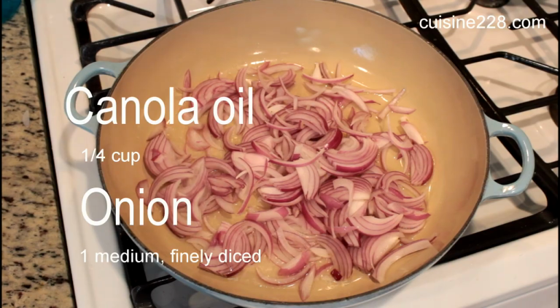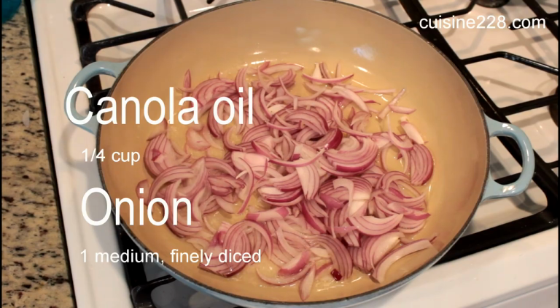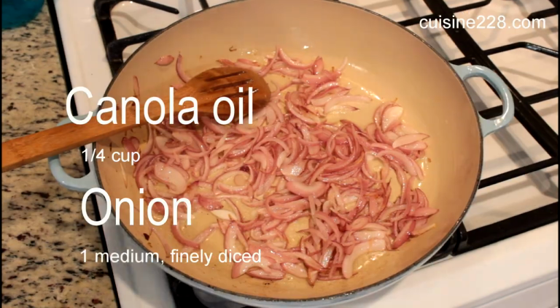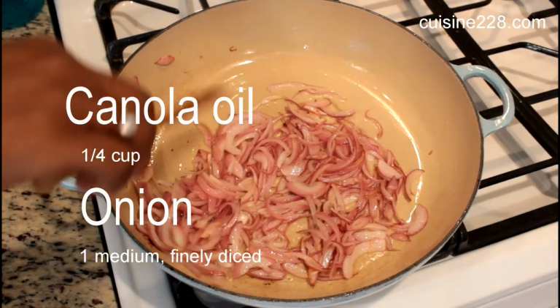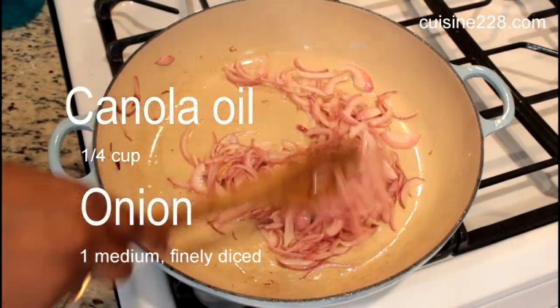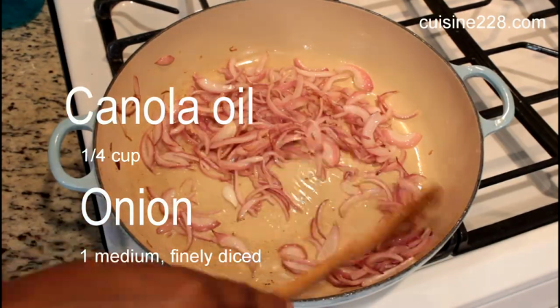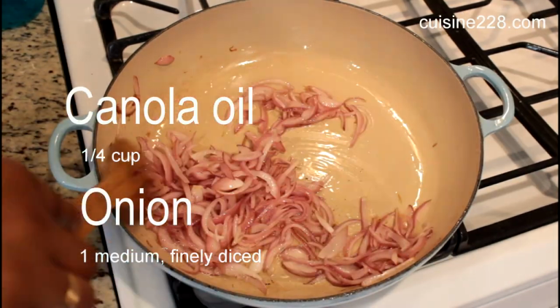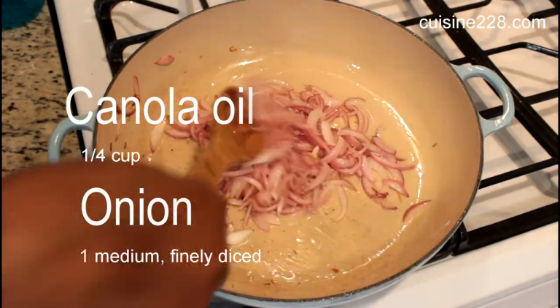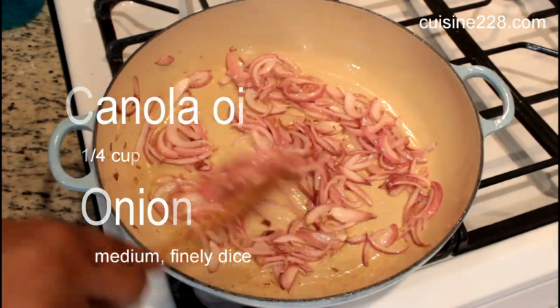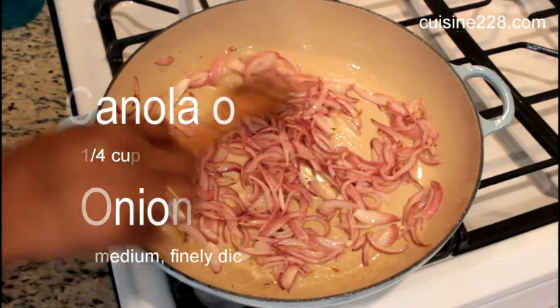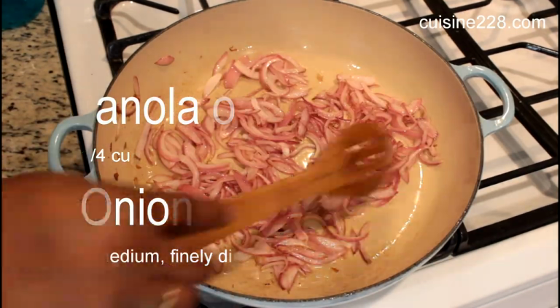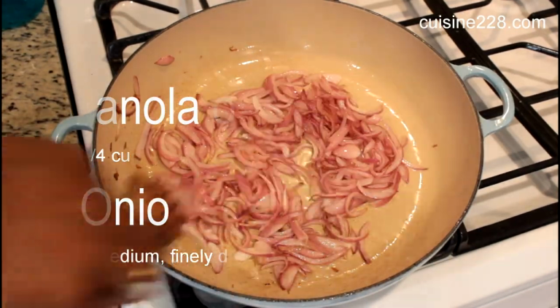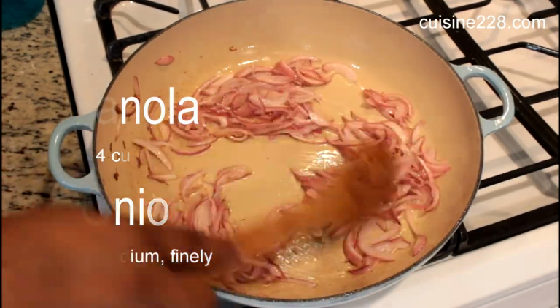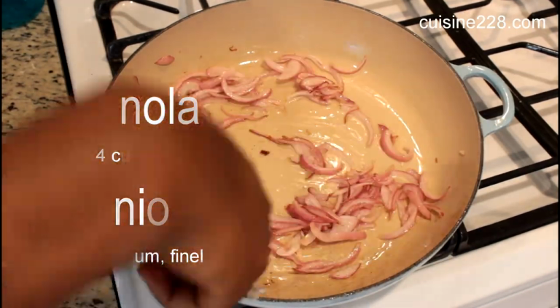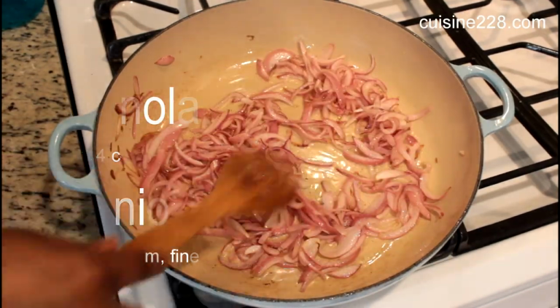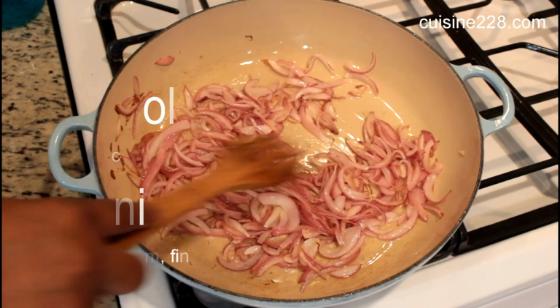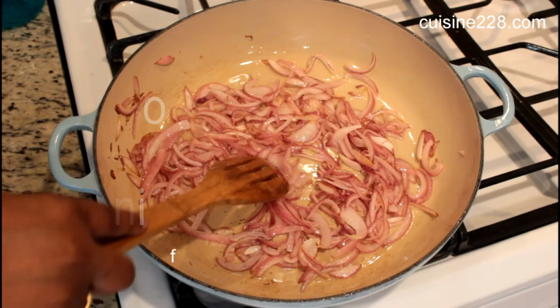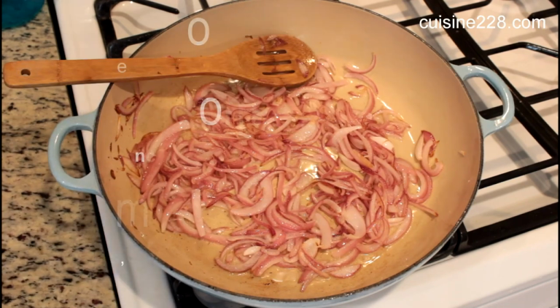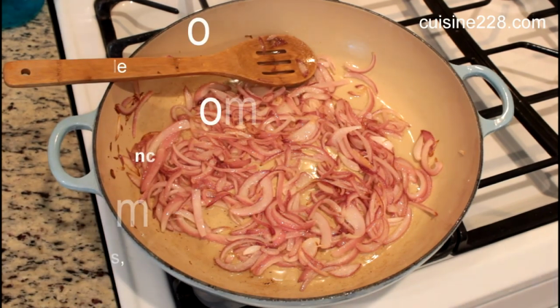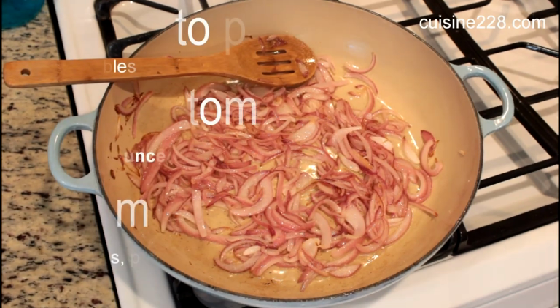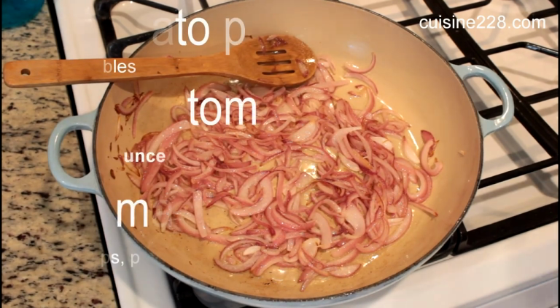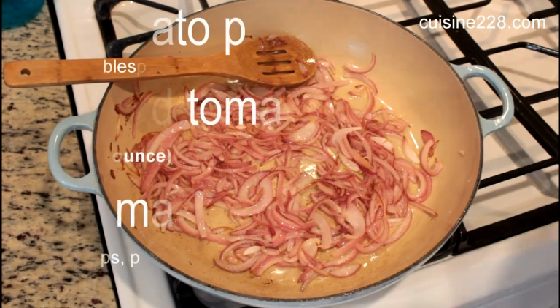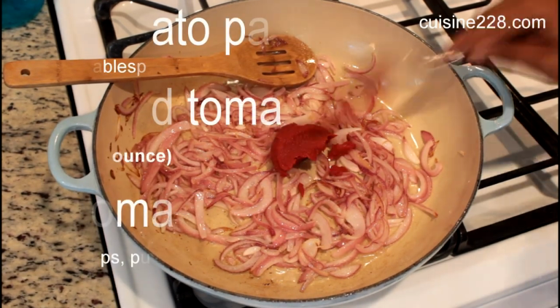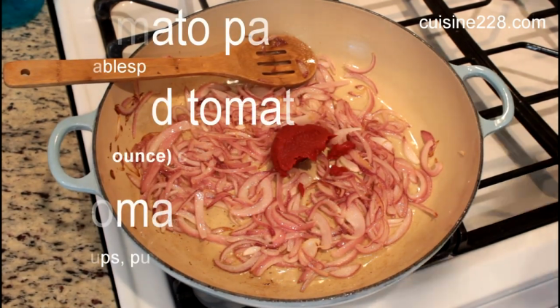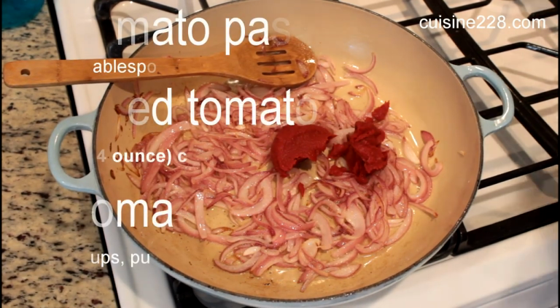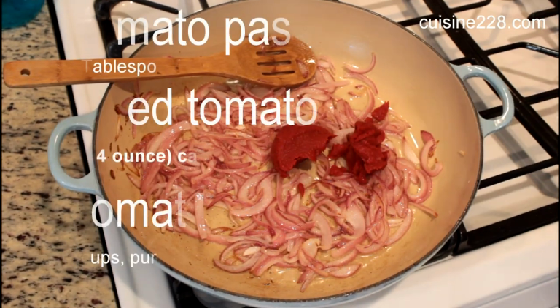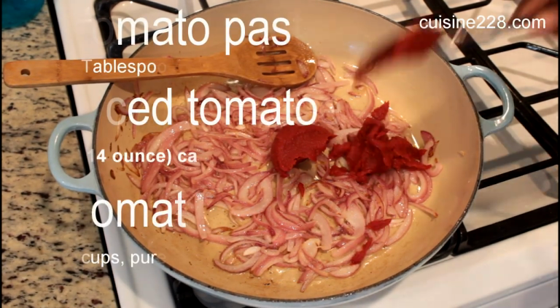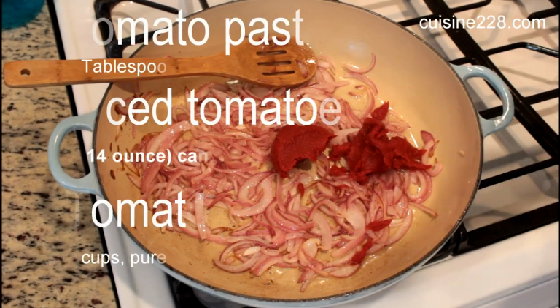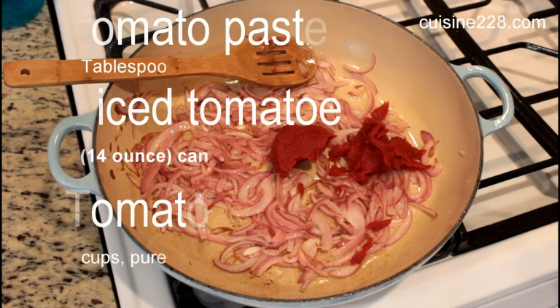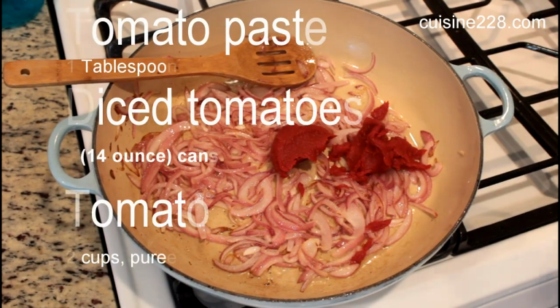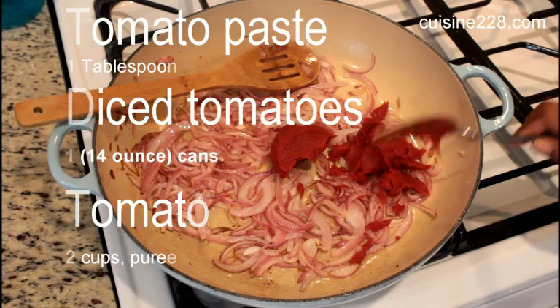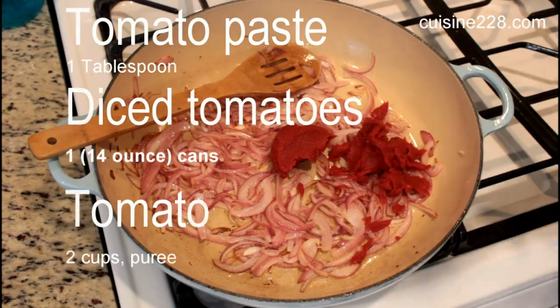Heat up some oil and add all the diced onions. I use red onions — I'm just in love with them lately. They have a sweet taste.